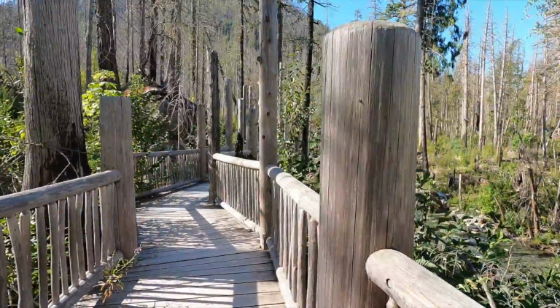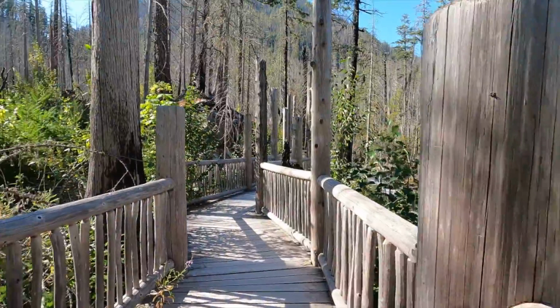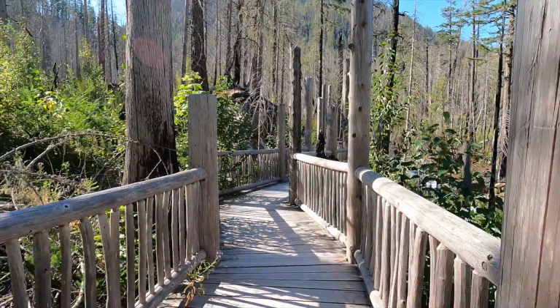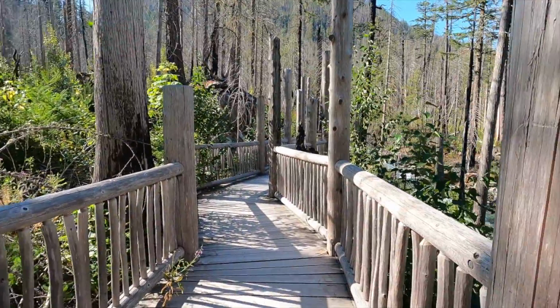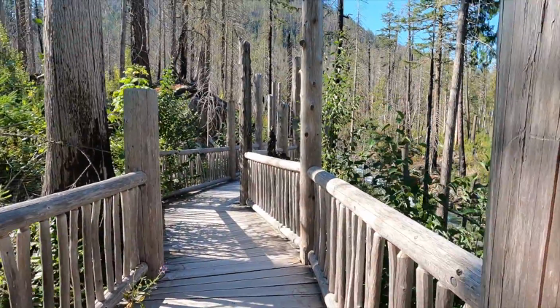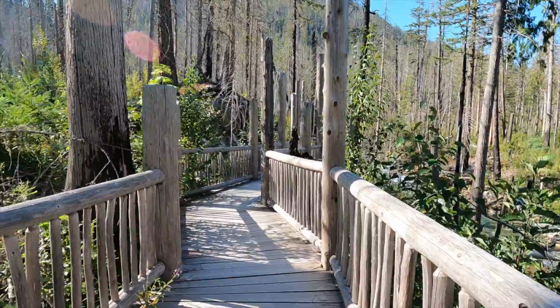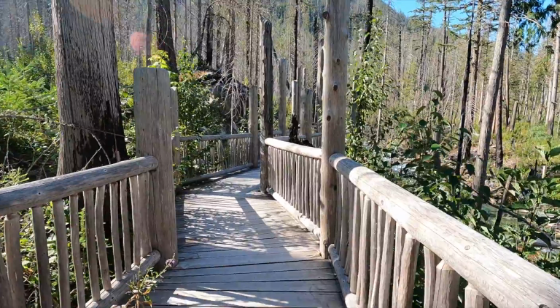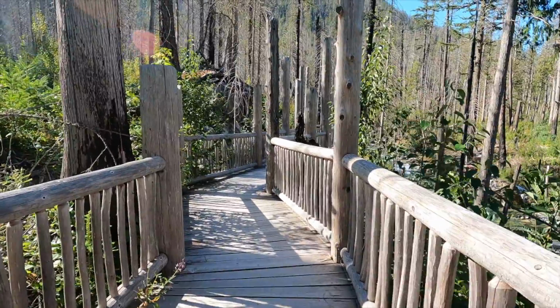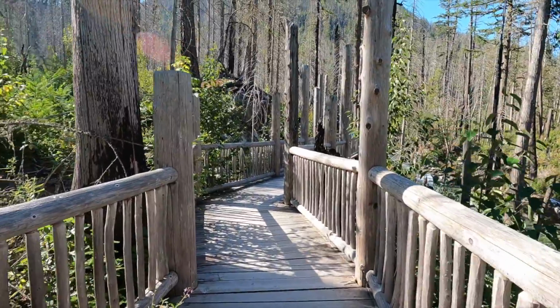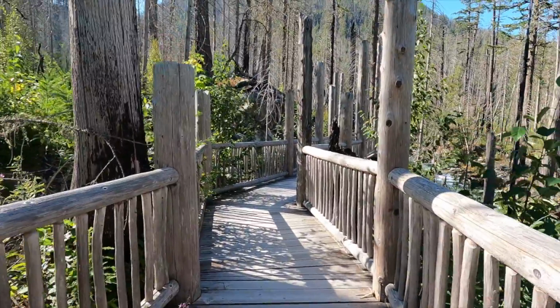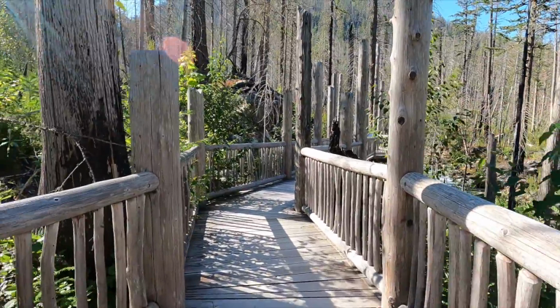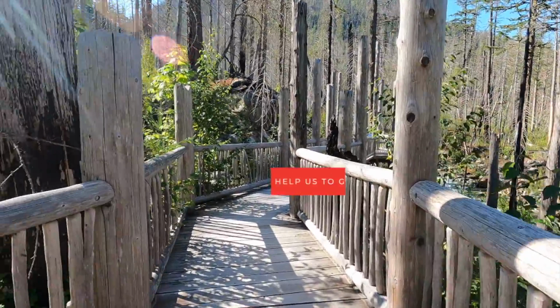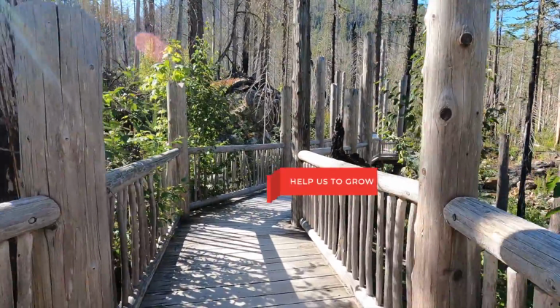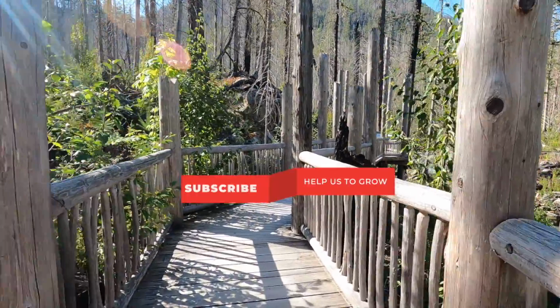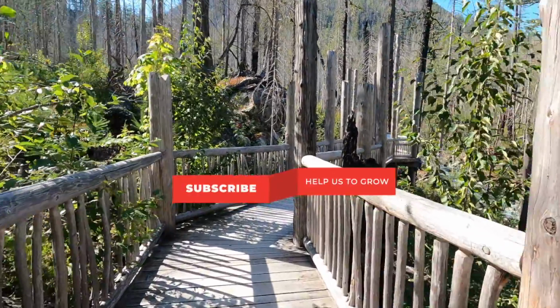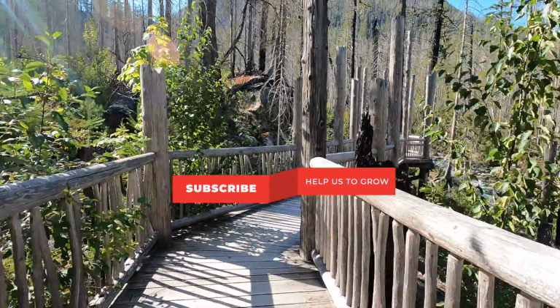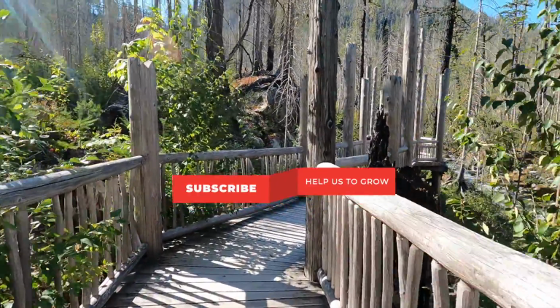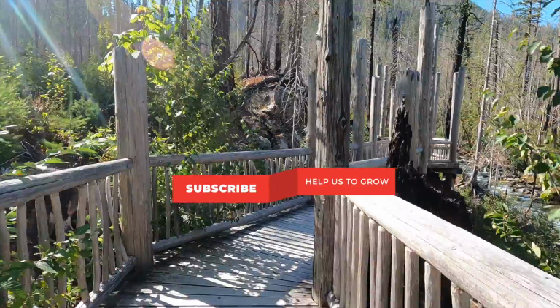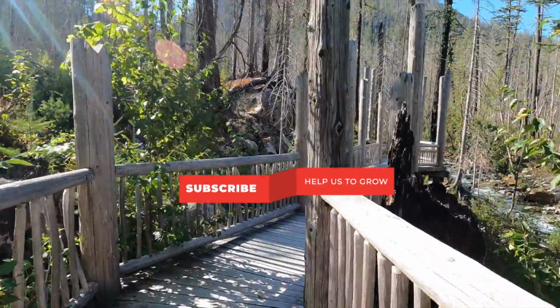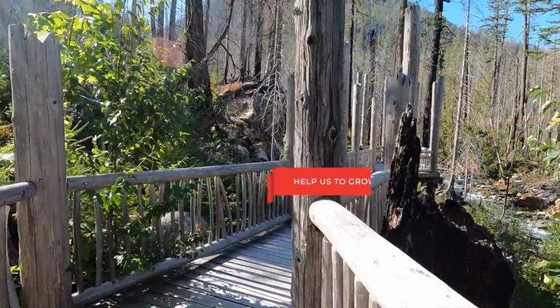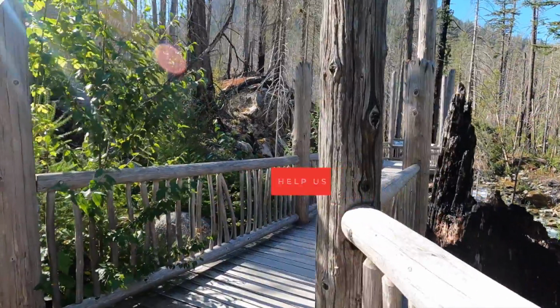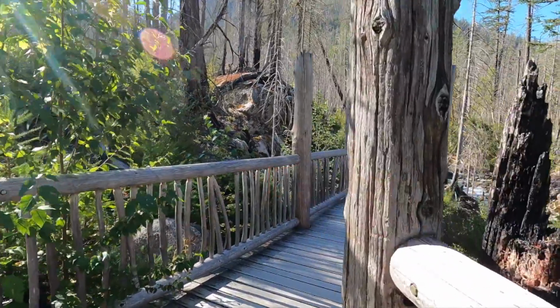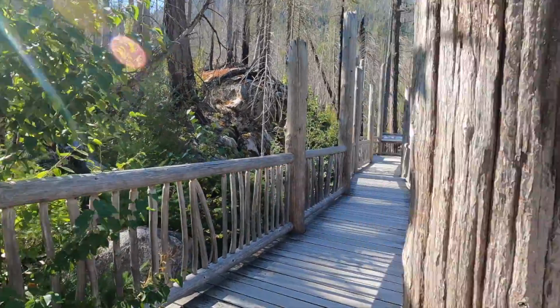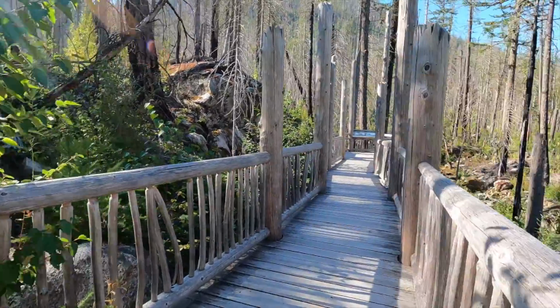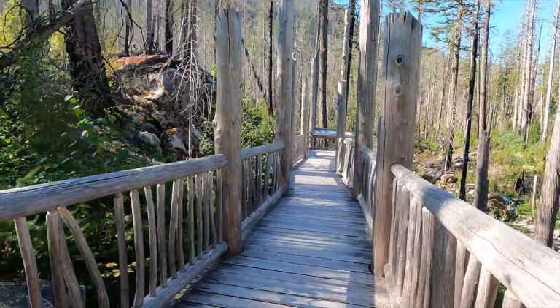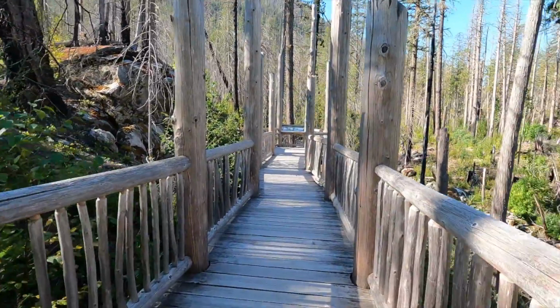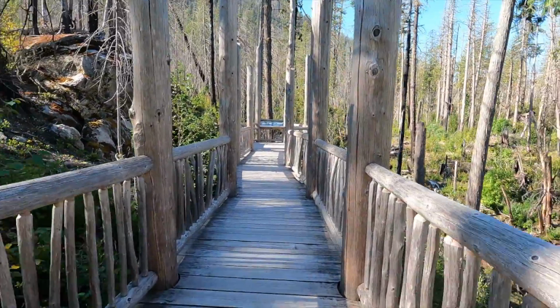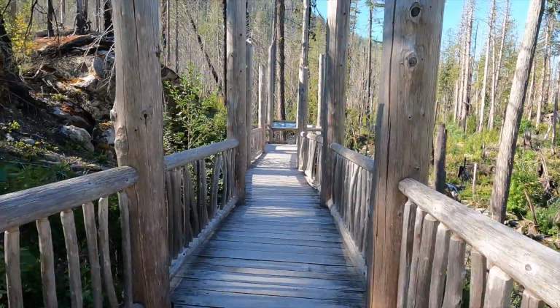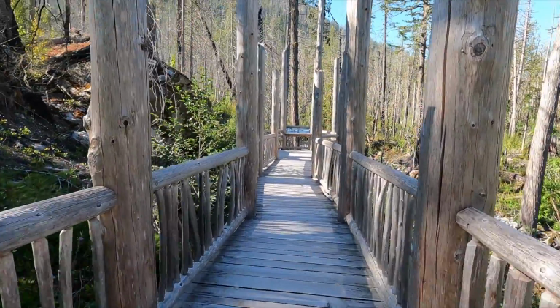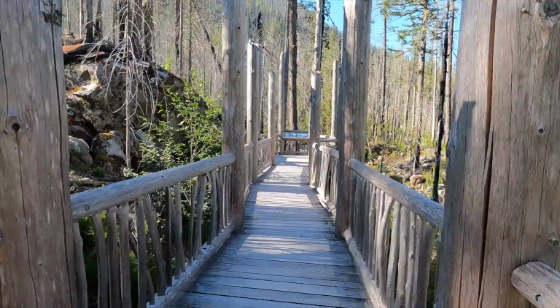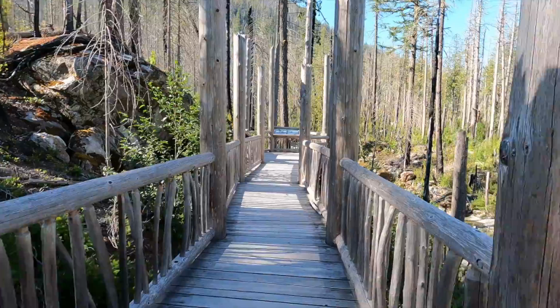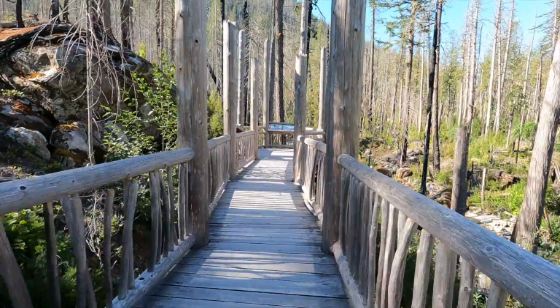This is a nice boardwalk they built leading up to the Rock Creek Shelter. It really gives you a sense of entering a solemn place.